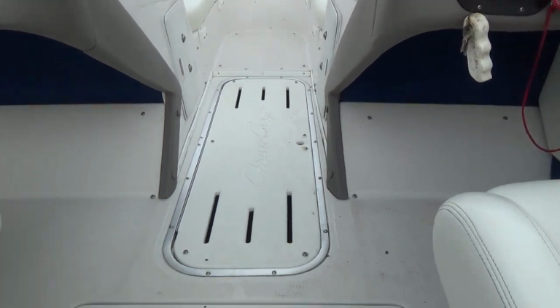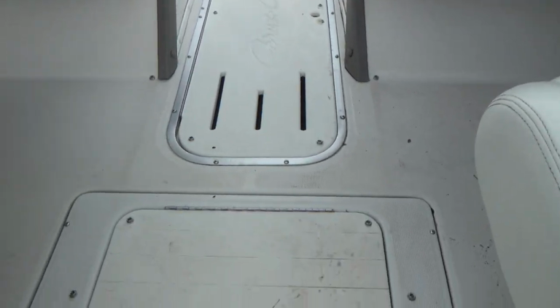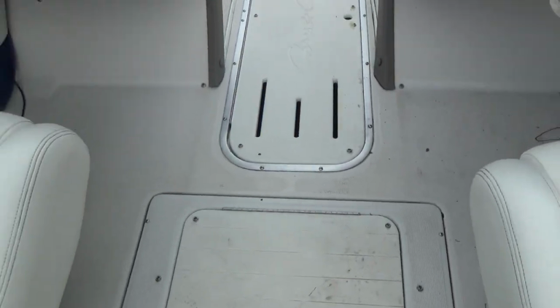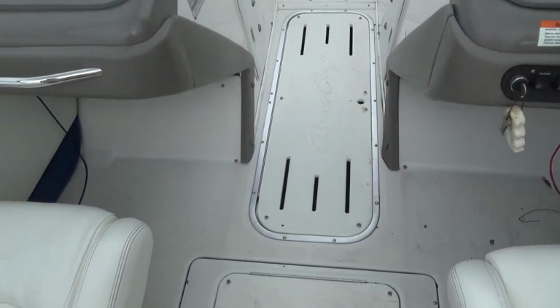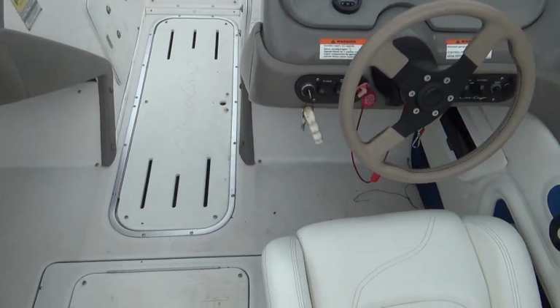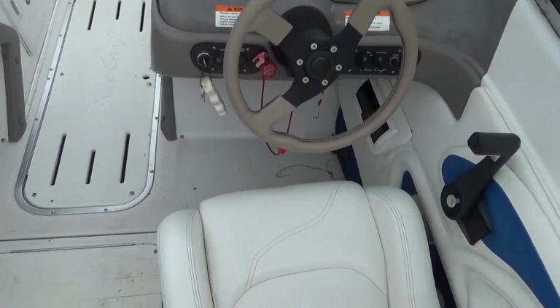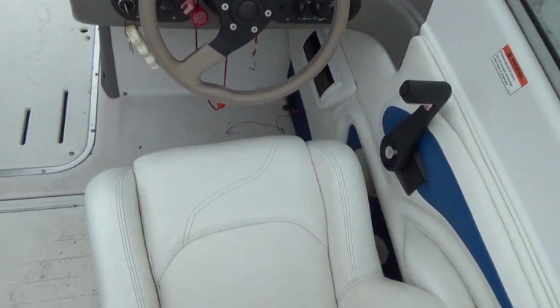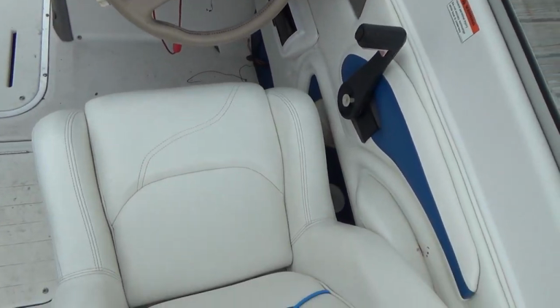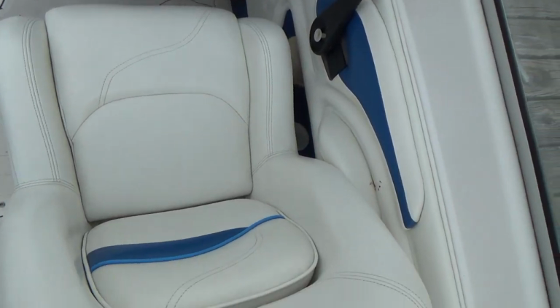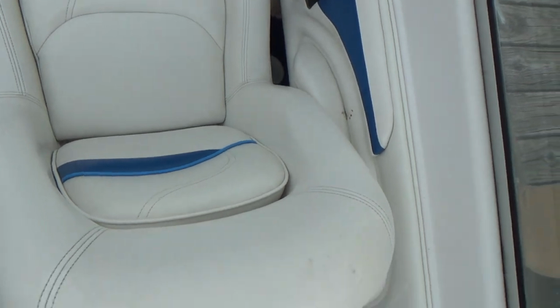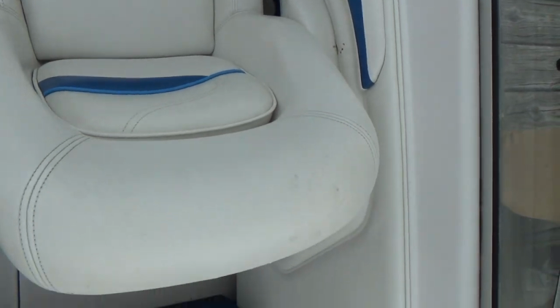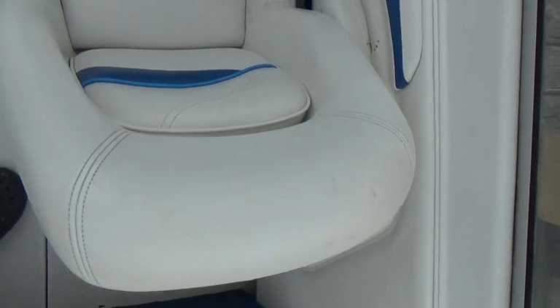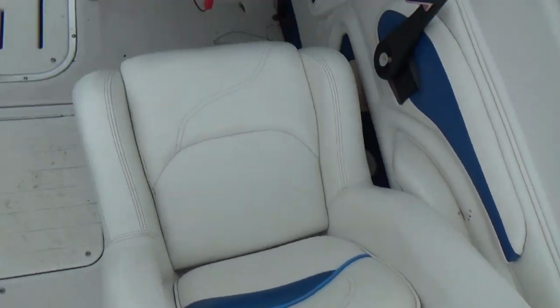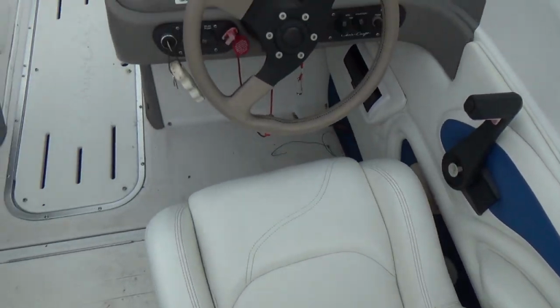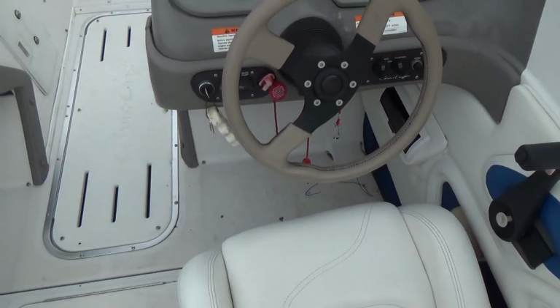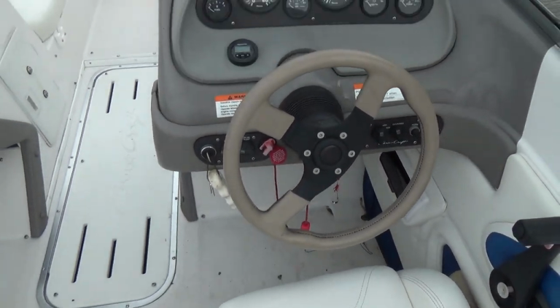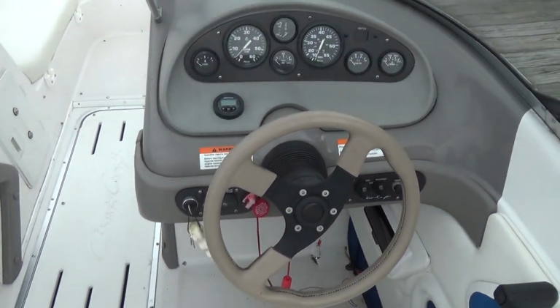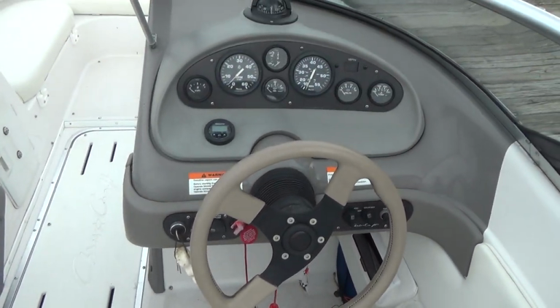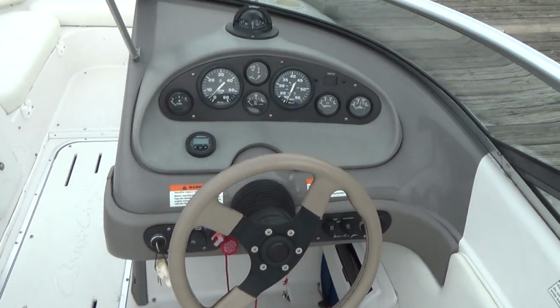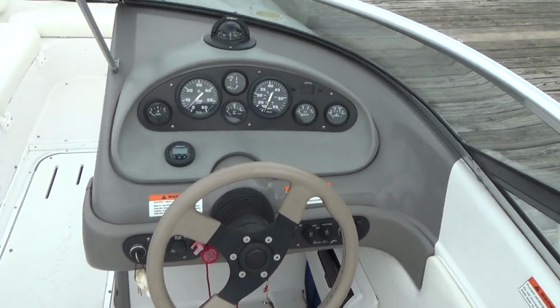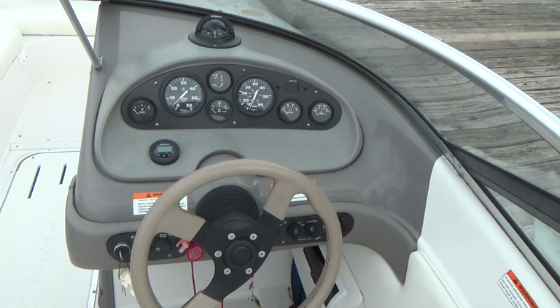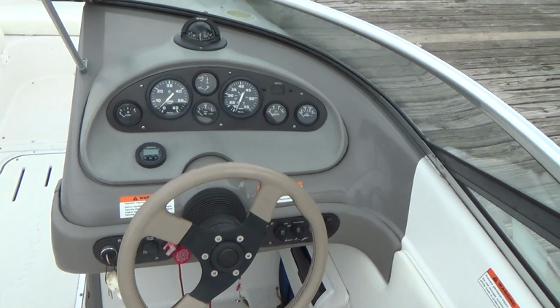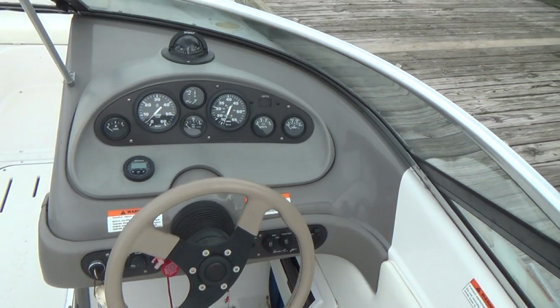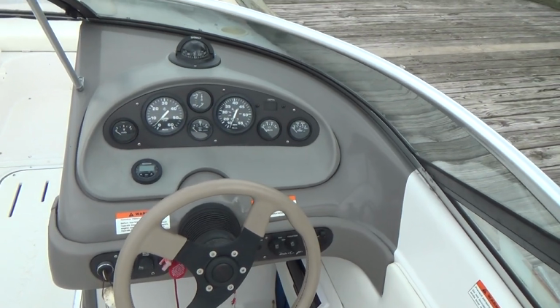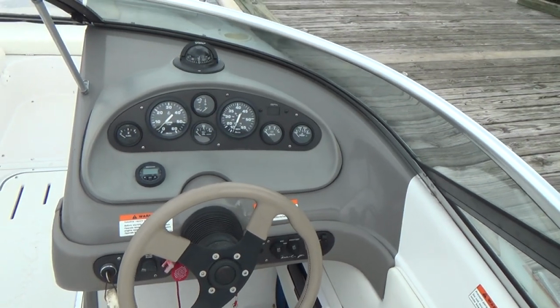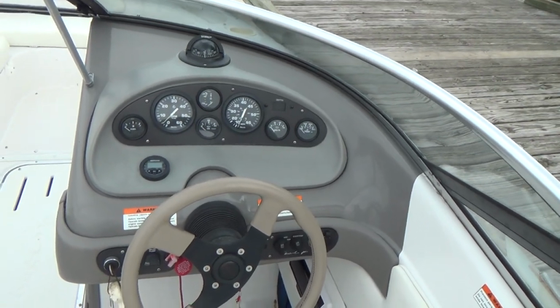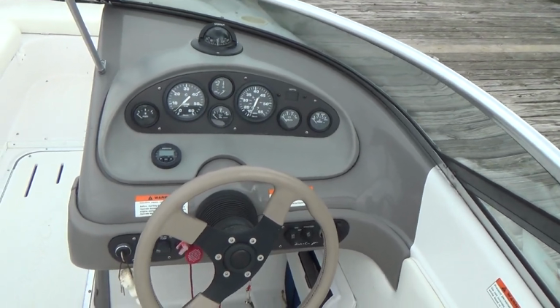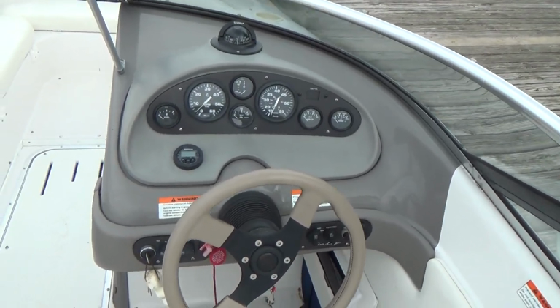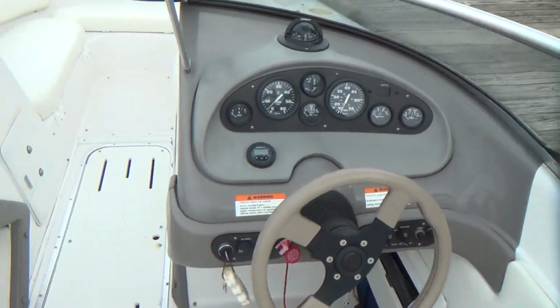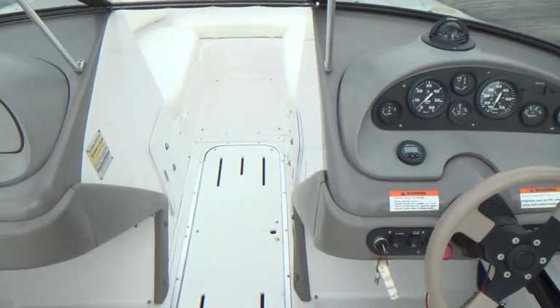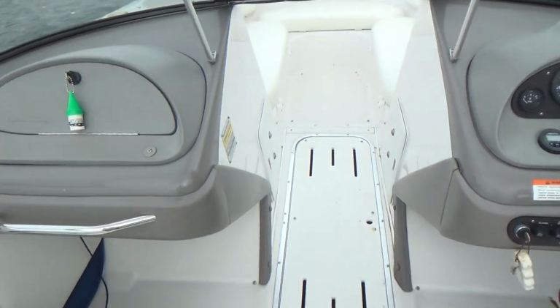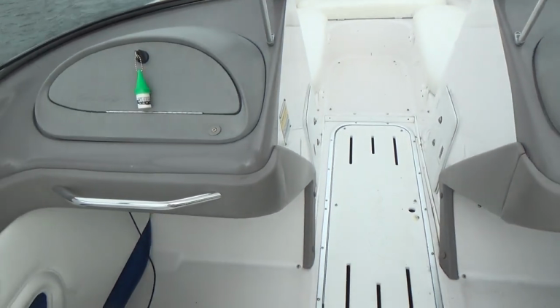Both bucket seats look really good, very good condition. Full instrumentation along with a flush mounted depth finder and an AM FM stereo.